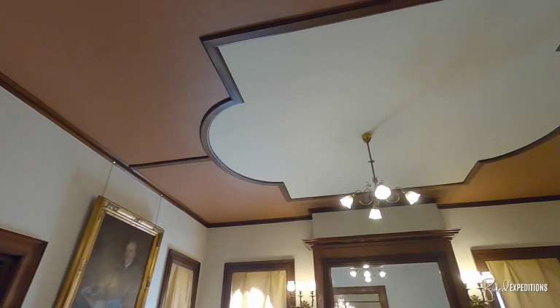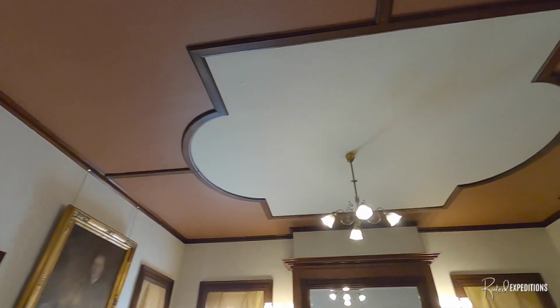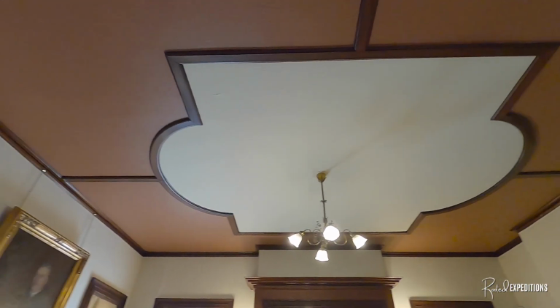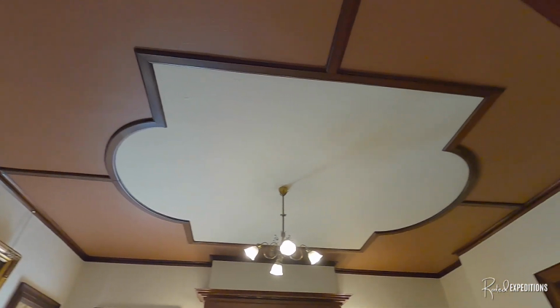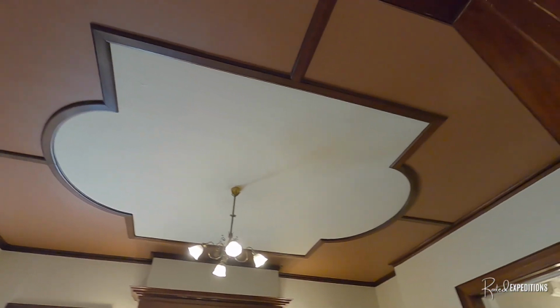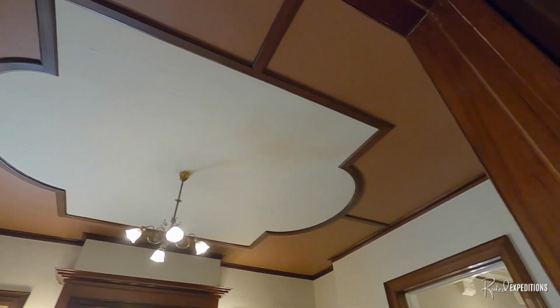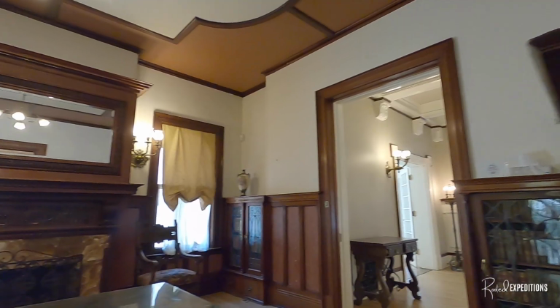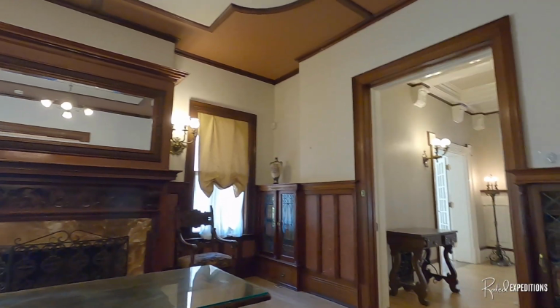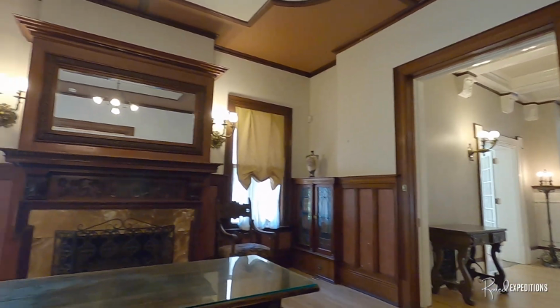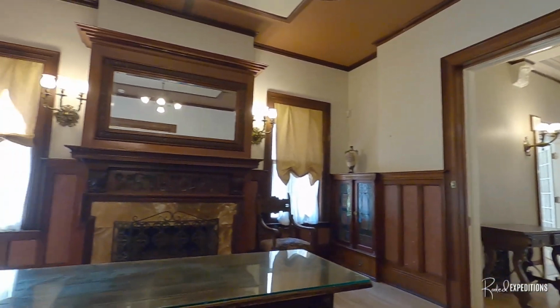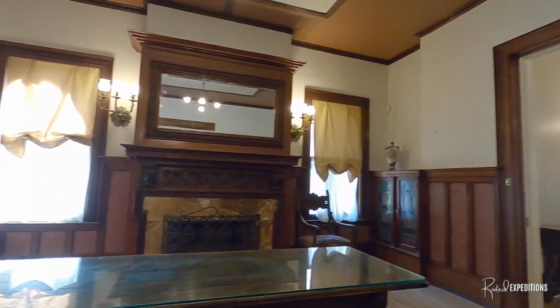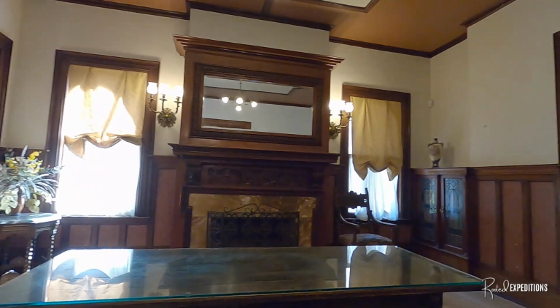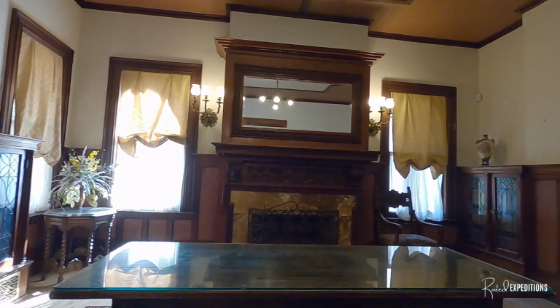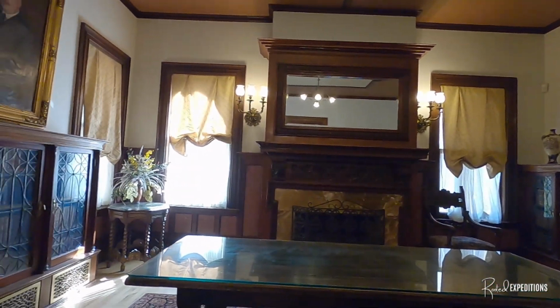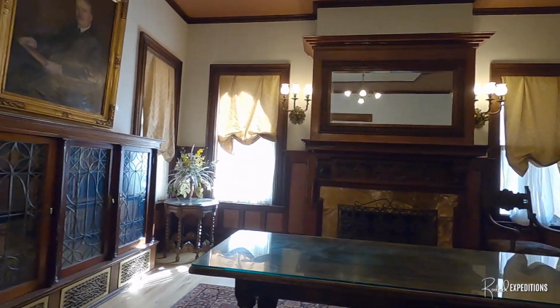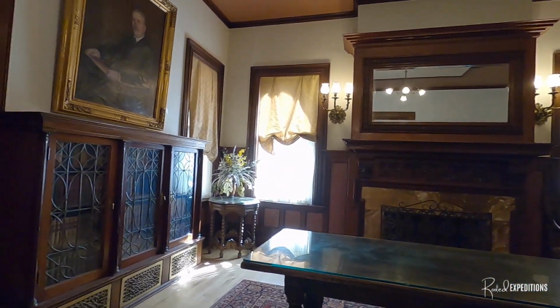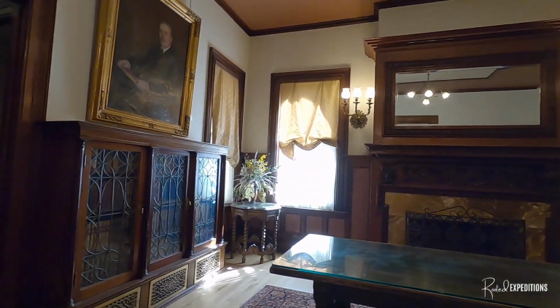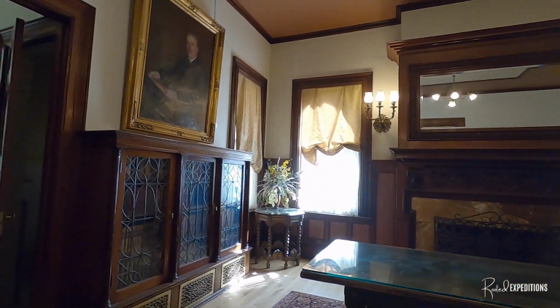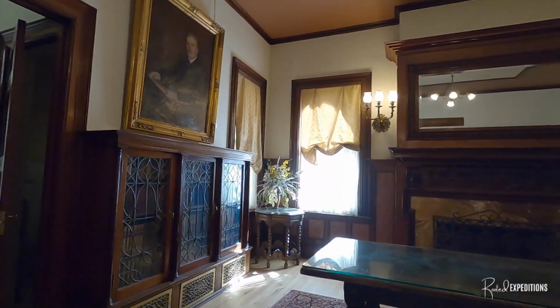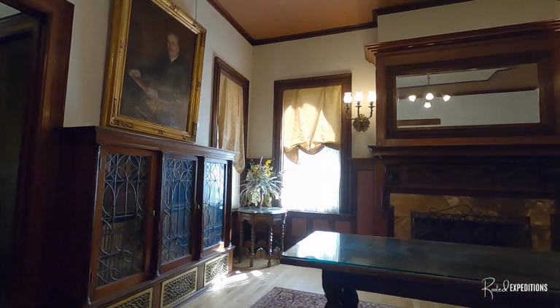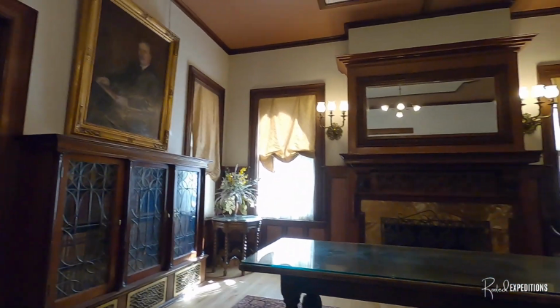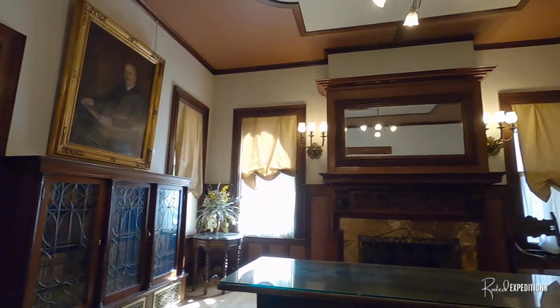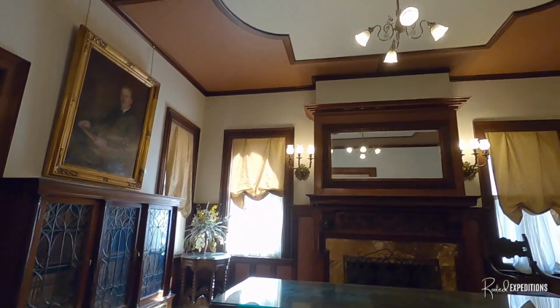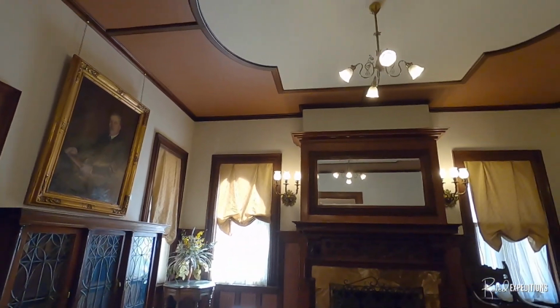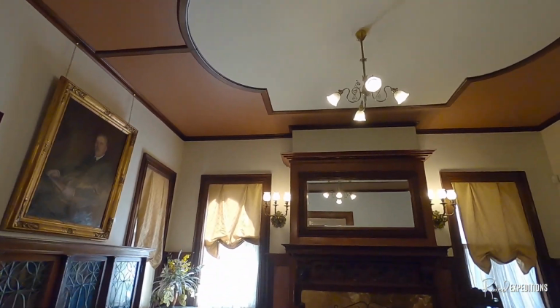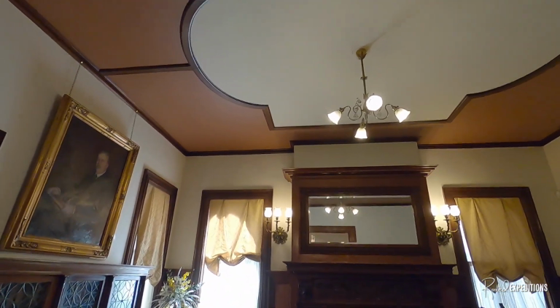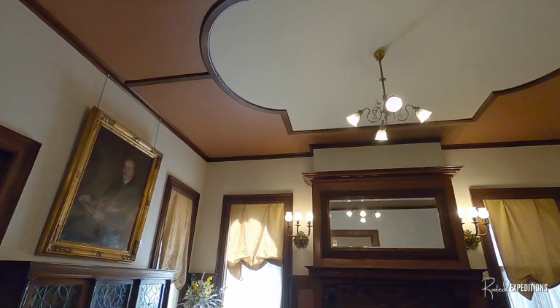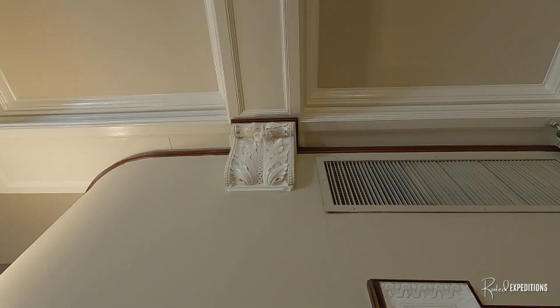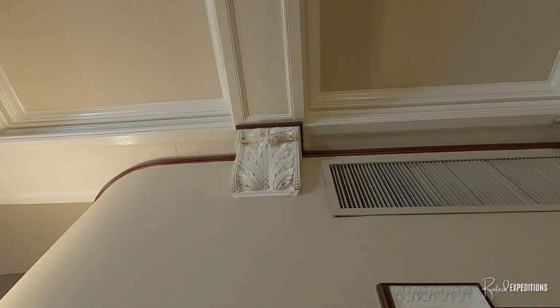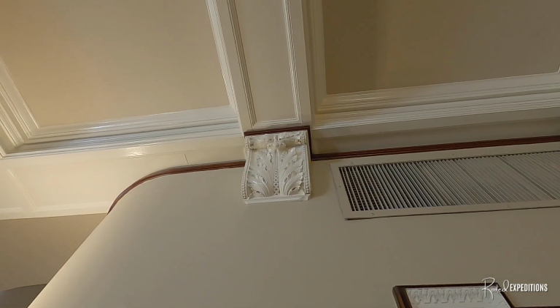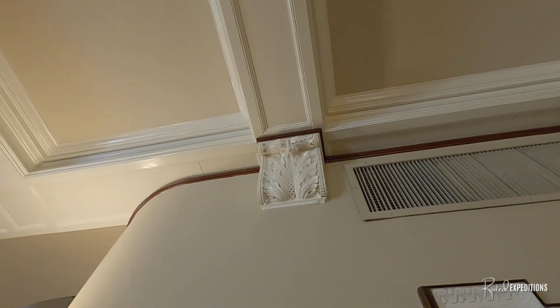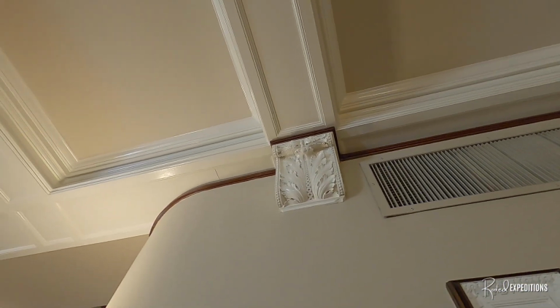I'm a sucker for the craftsmanship — all the detail, the molding. And the old carriage house in the back there used to be the servant's house and carriage house back in the day.